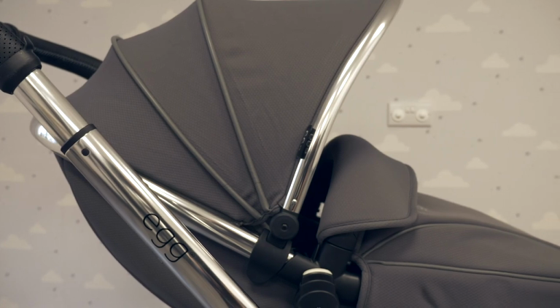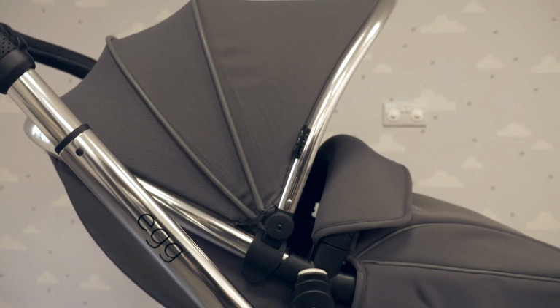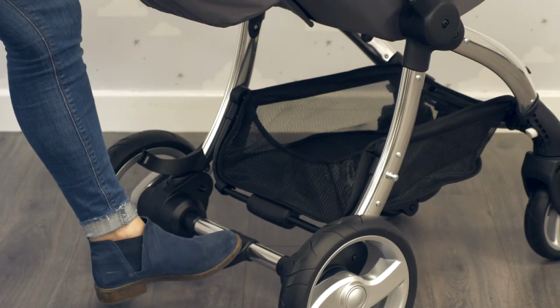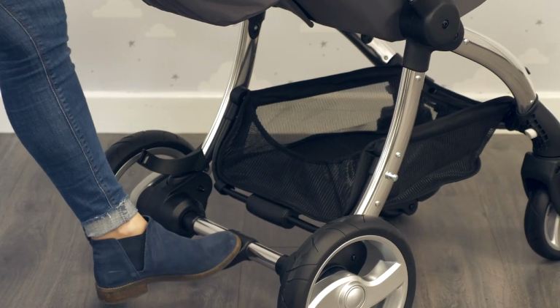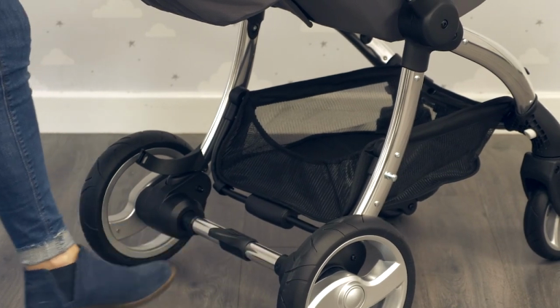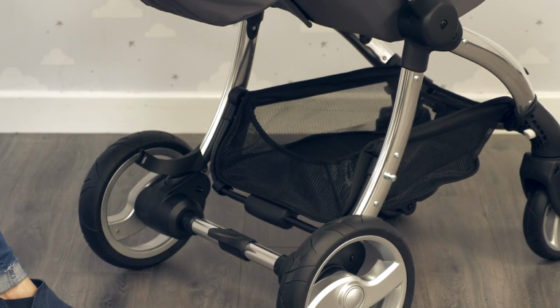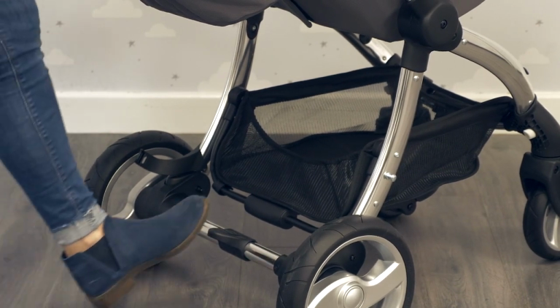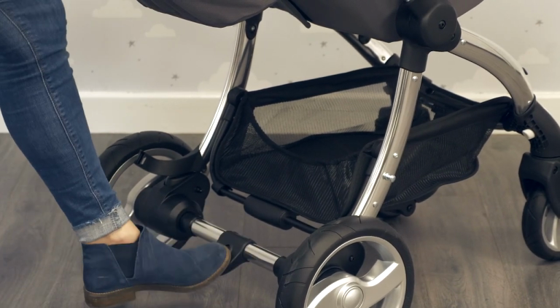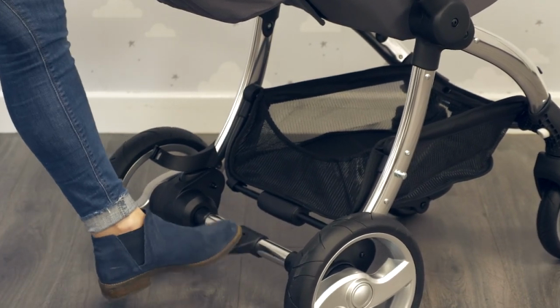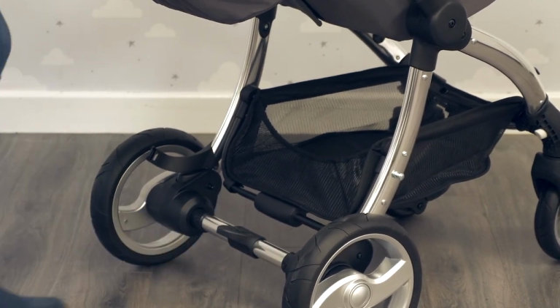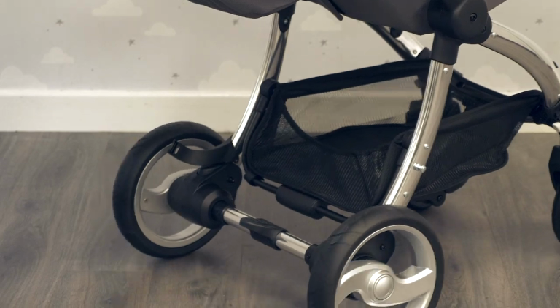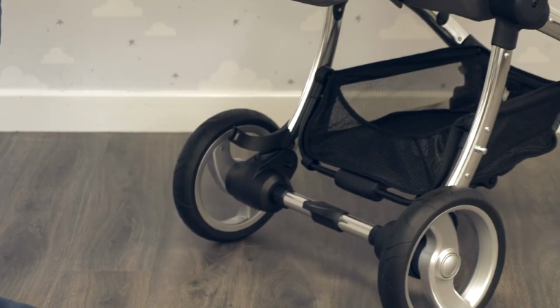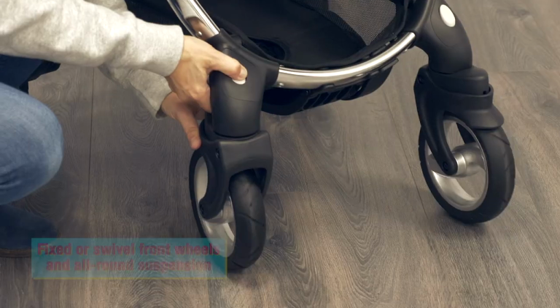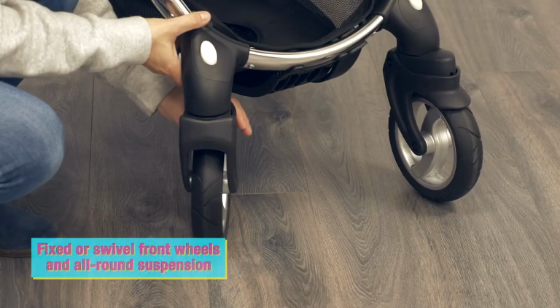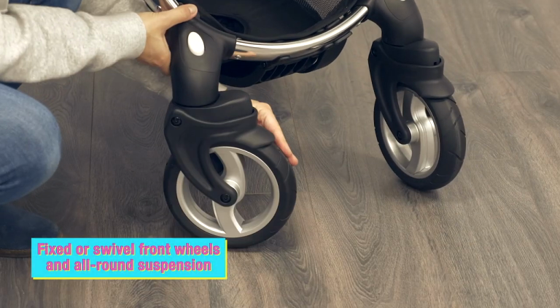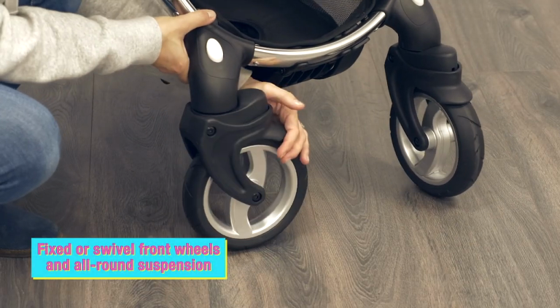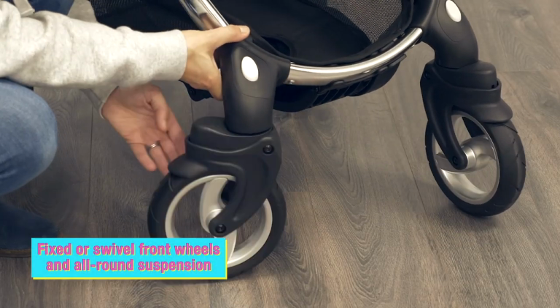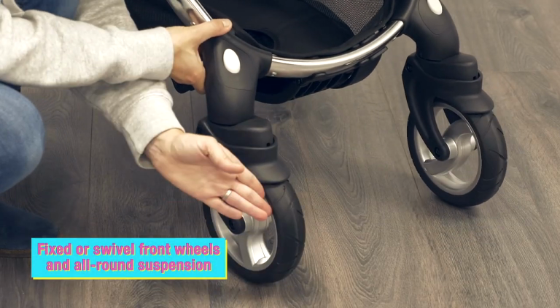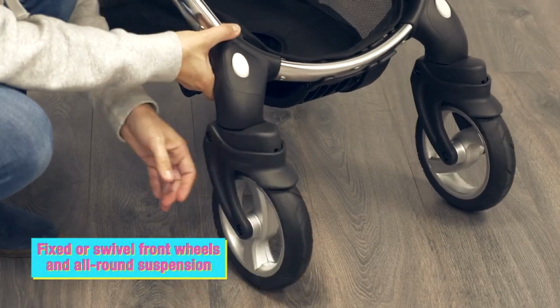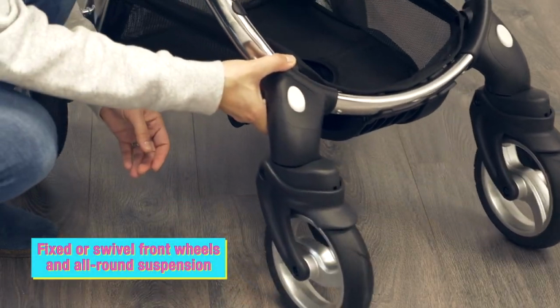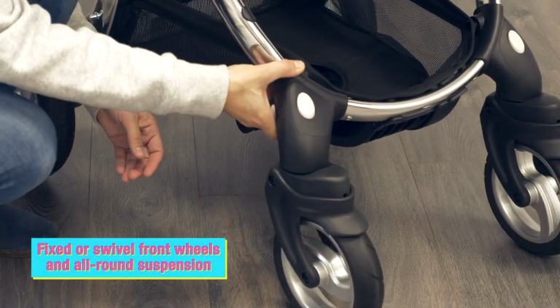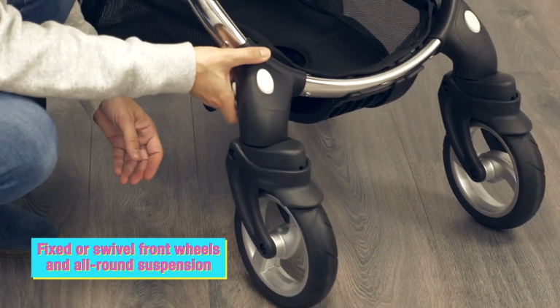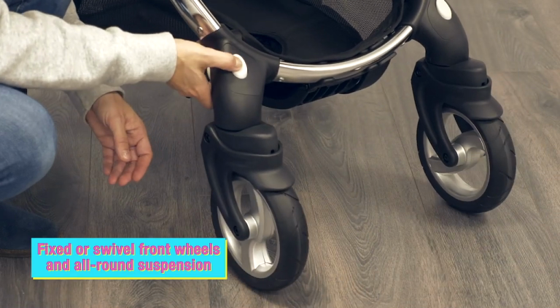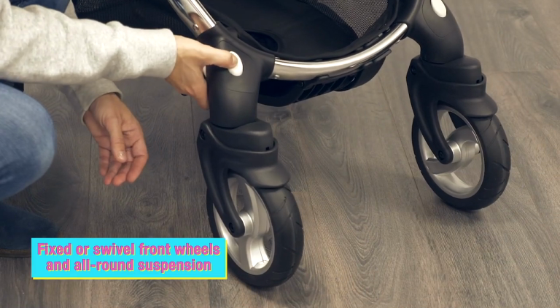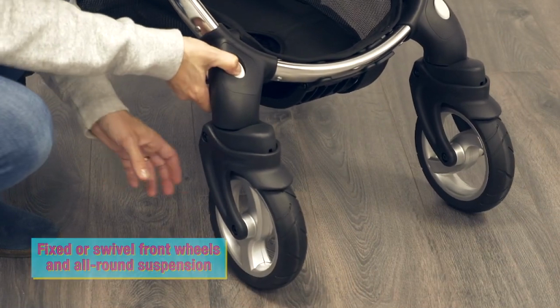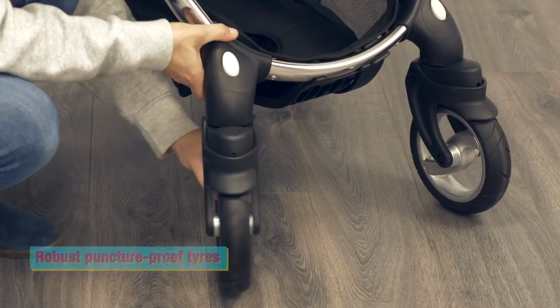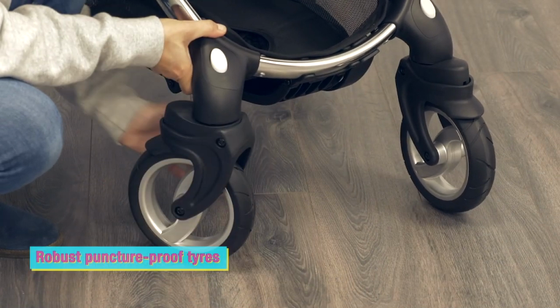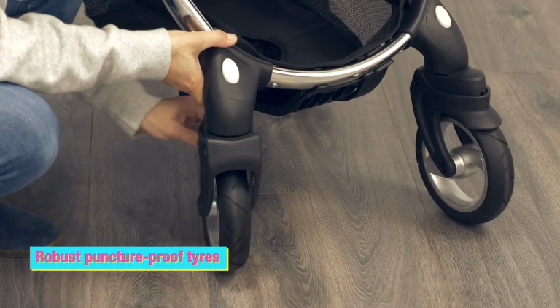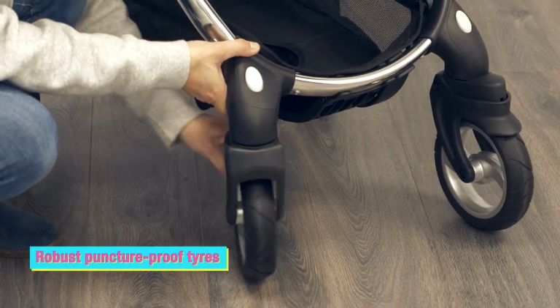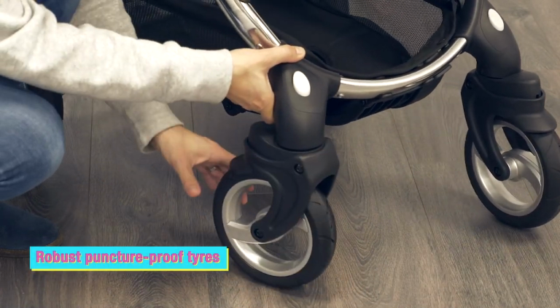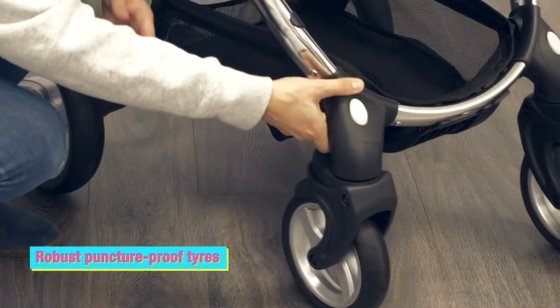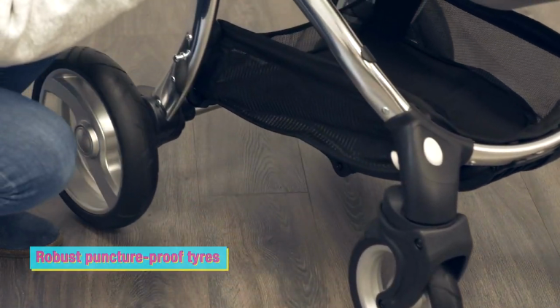The brake here is foot-friendly — you just tap it up and tap it down, so you don't hurt your toes. The wheels can be locked into place if you're going into tough terrain, and moved back again for easy steering.